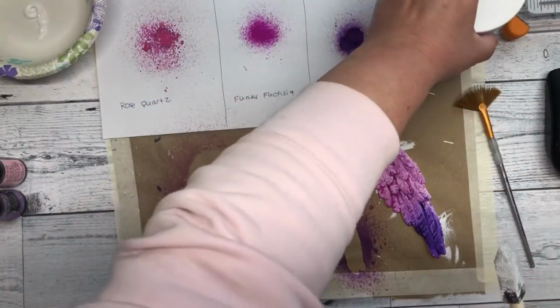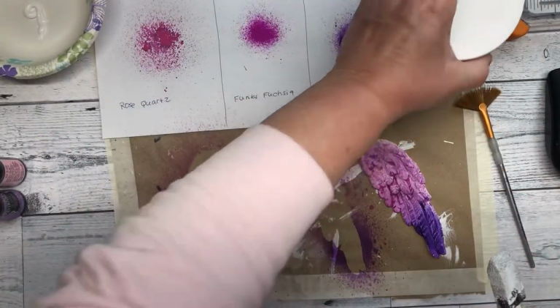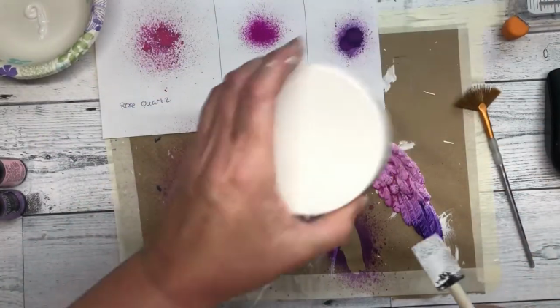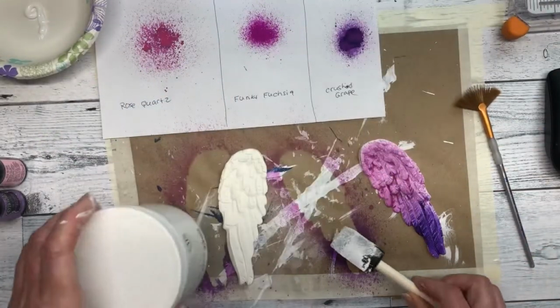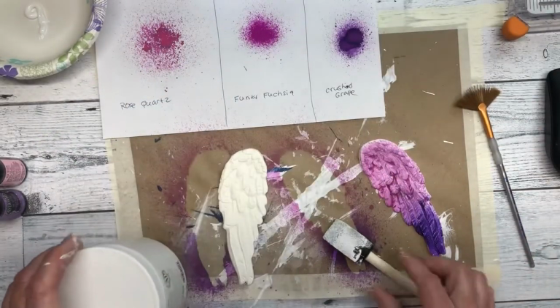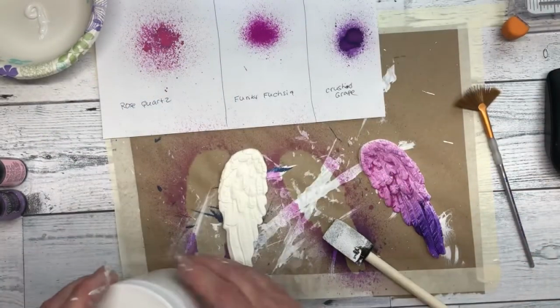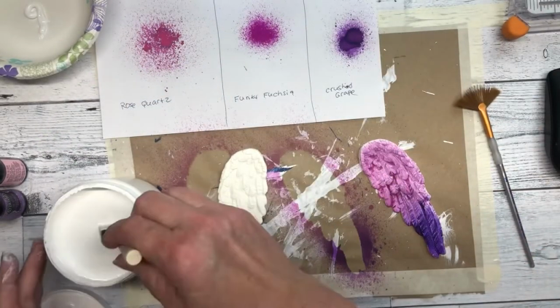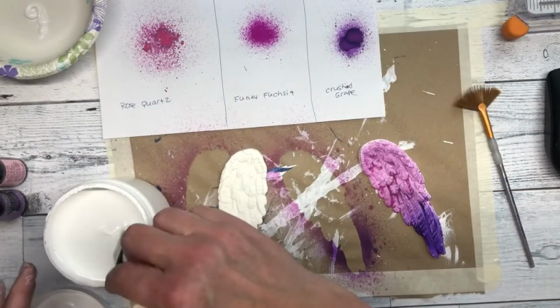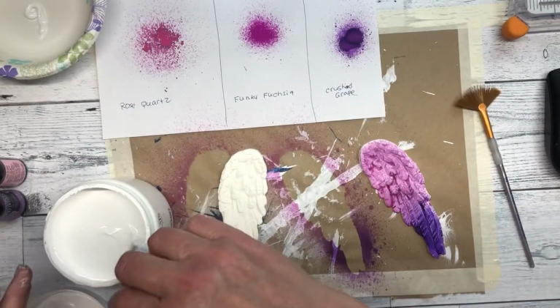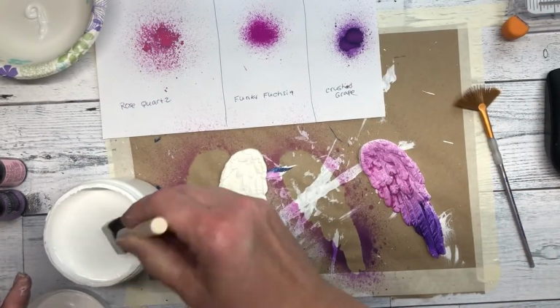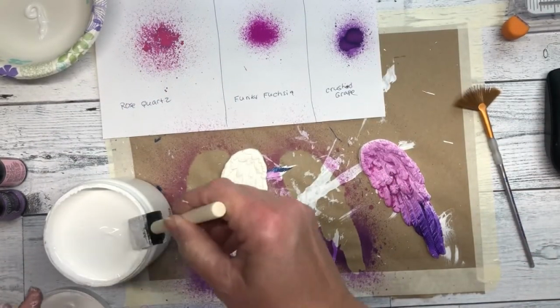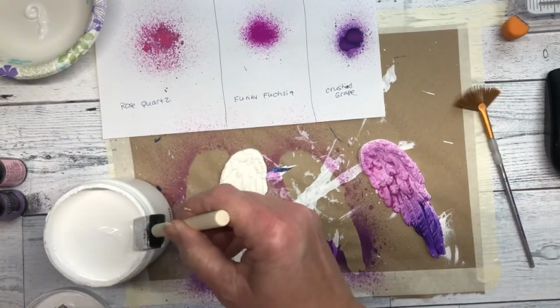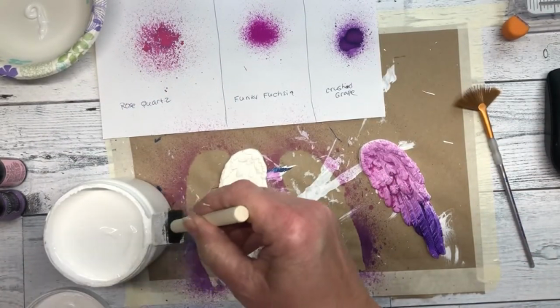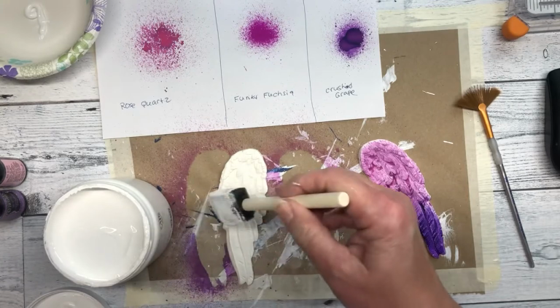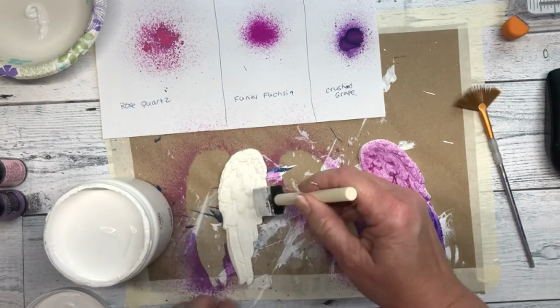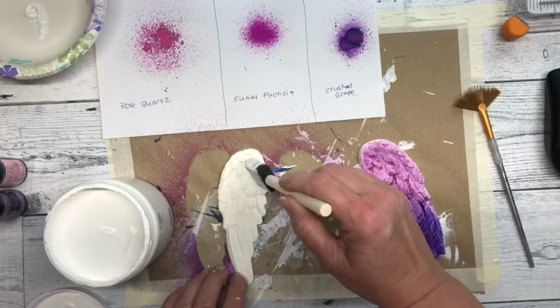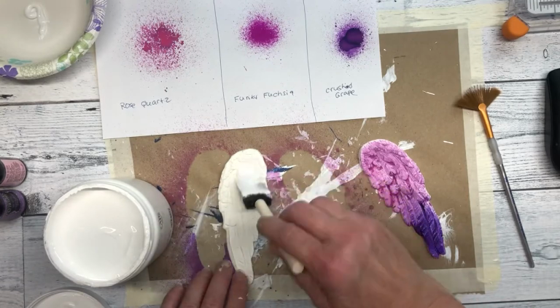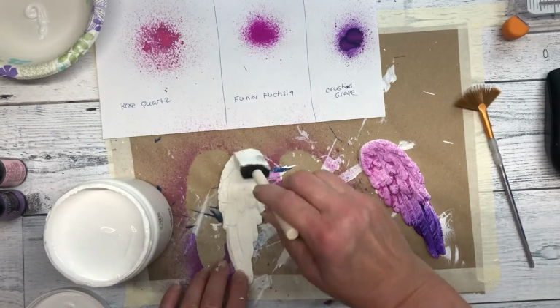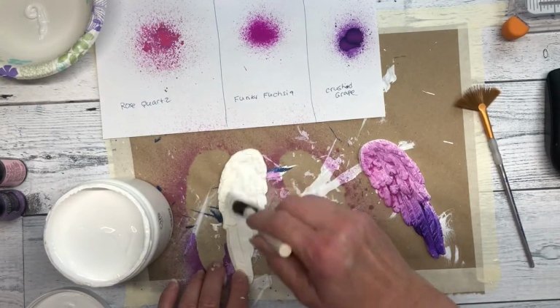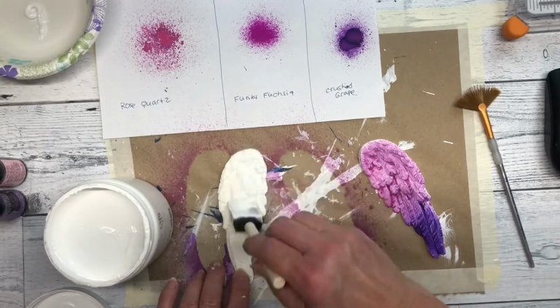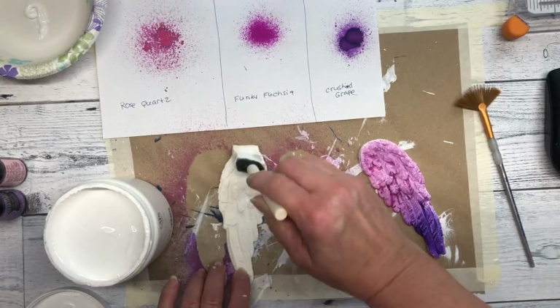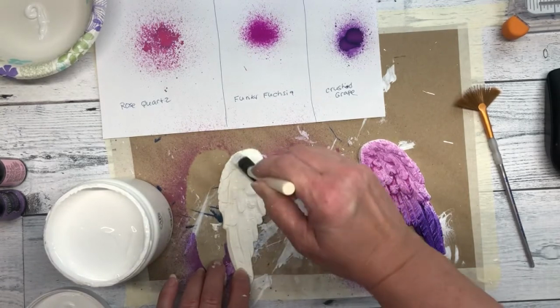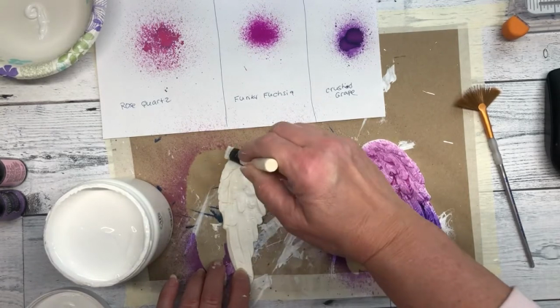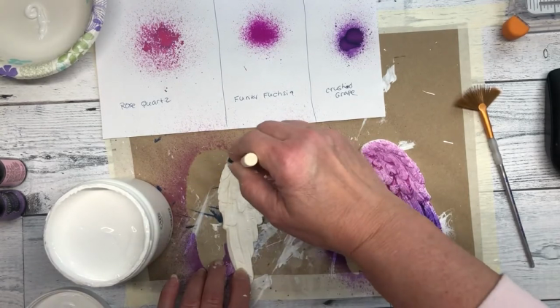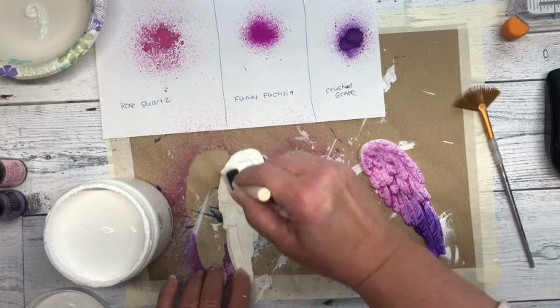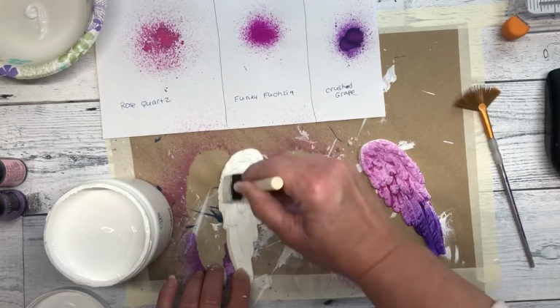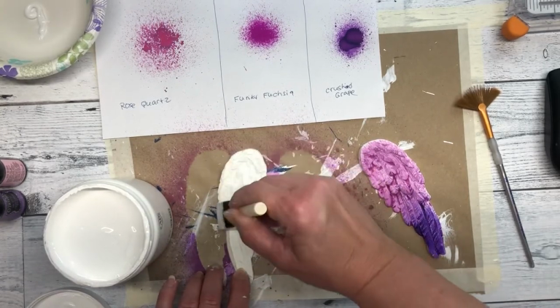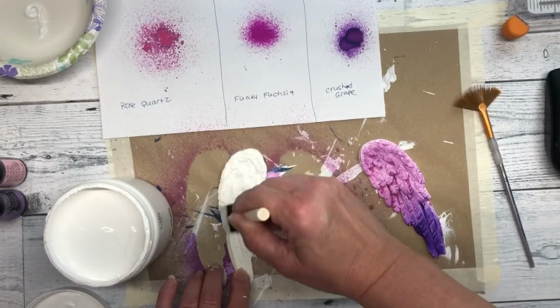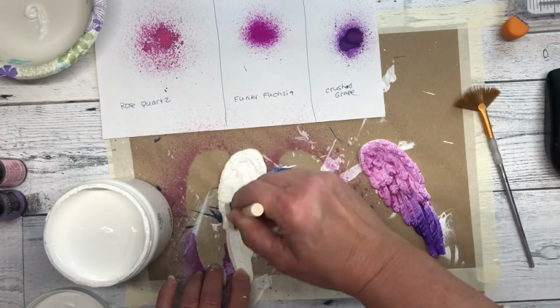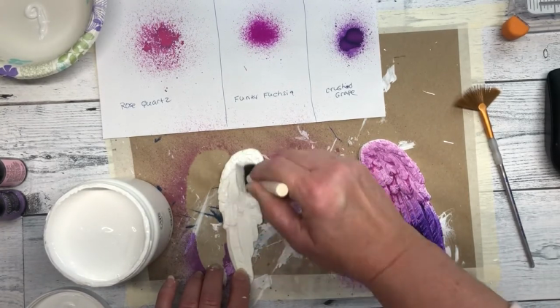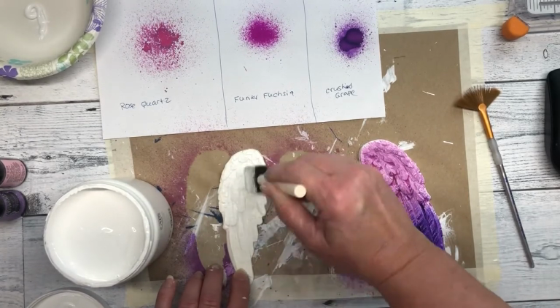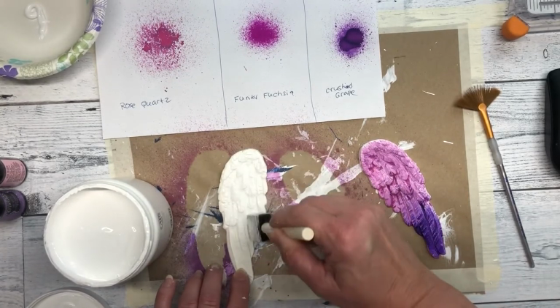Hi everyone, it's Jeanne from Makers Unify. Today I'm going to show you how I made this angel box to hold my angel cards, crystals, and other accessories.